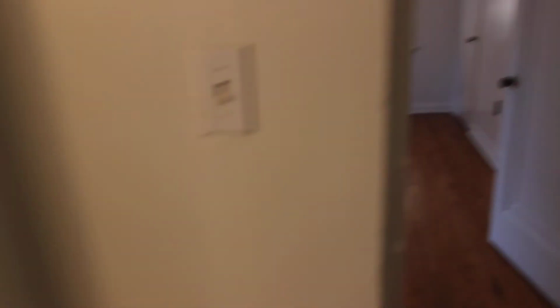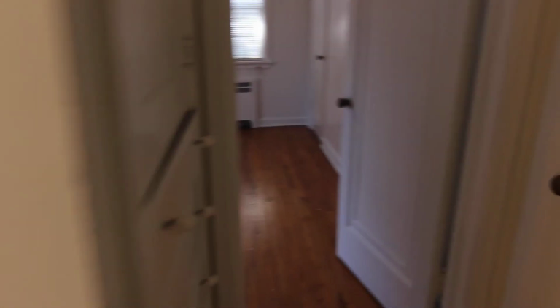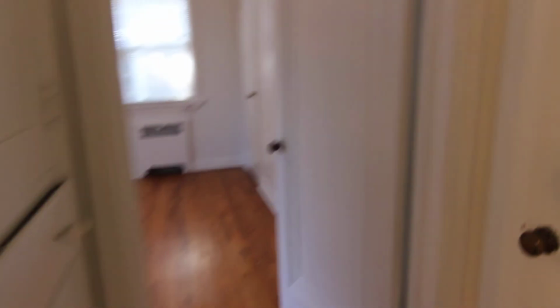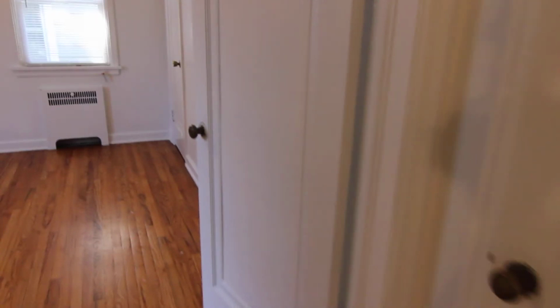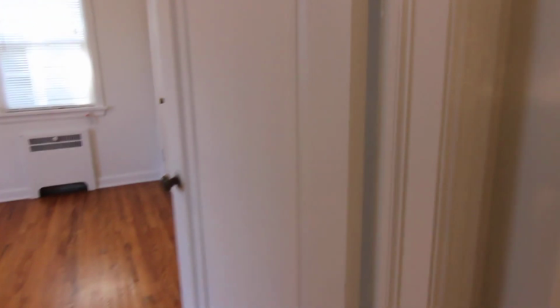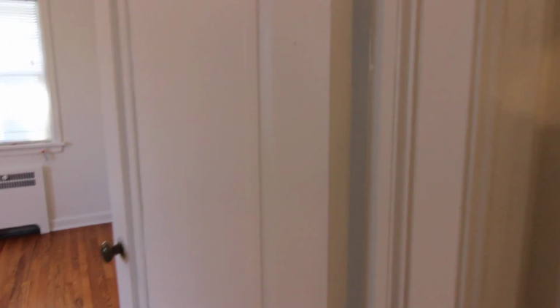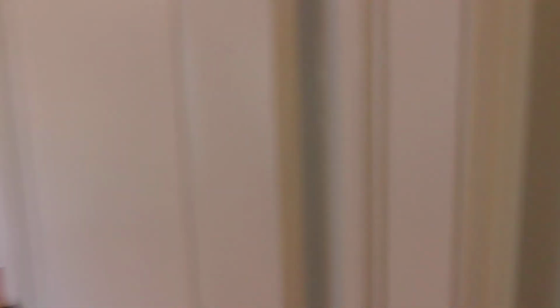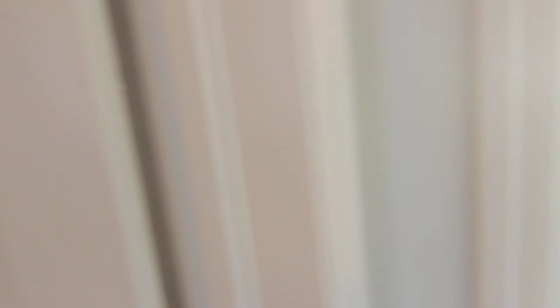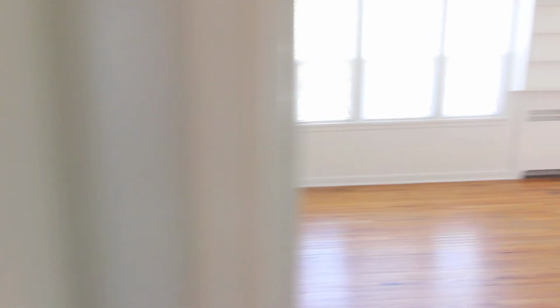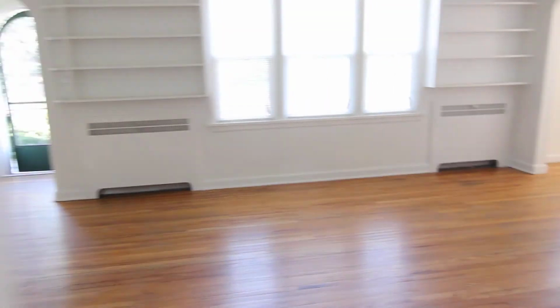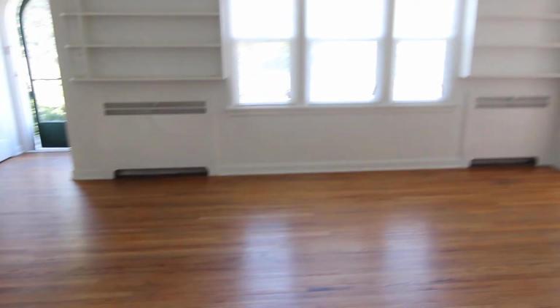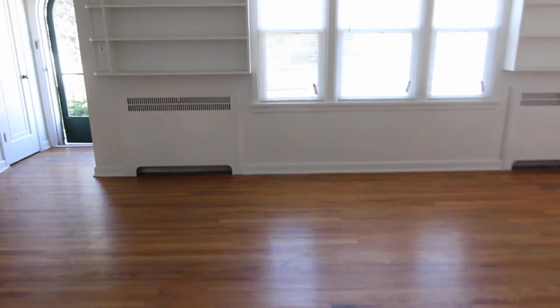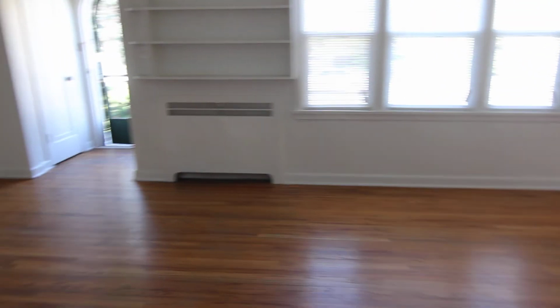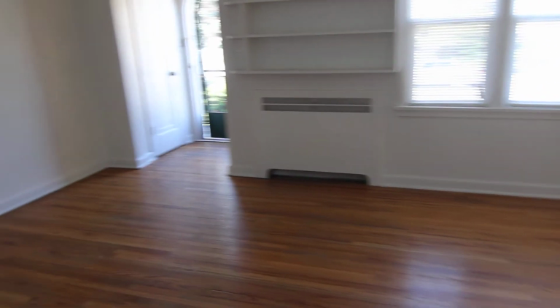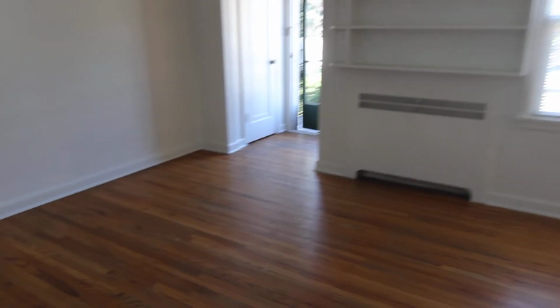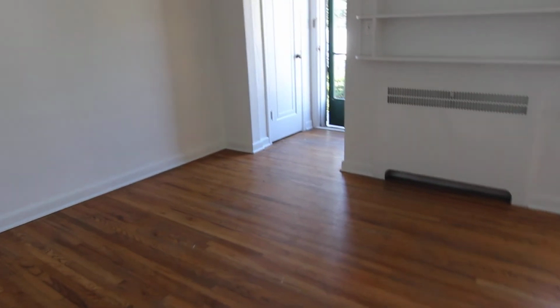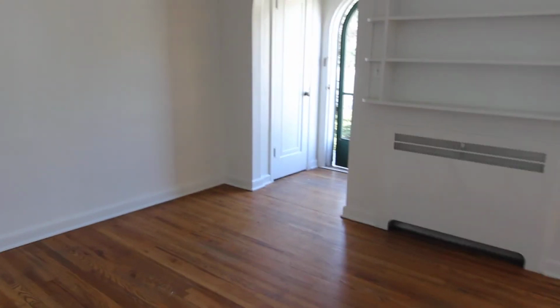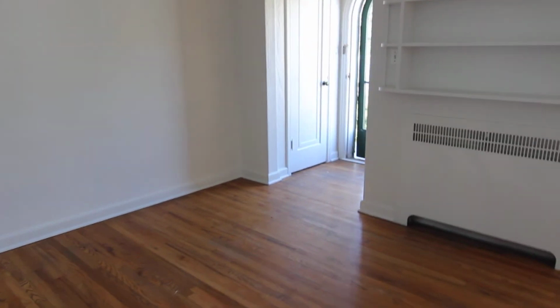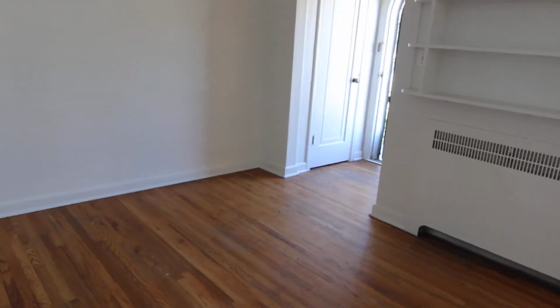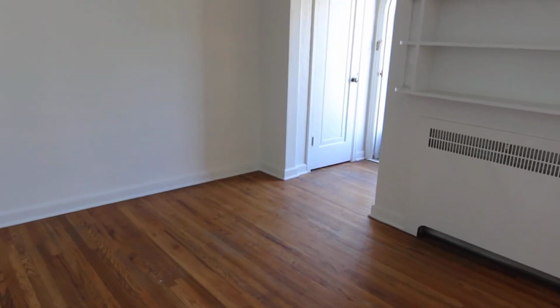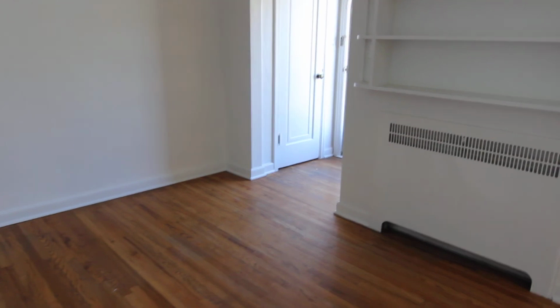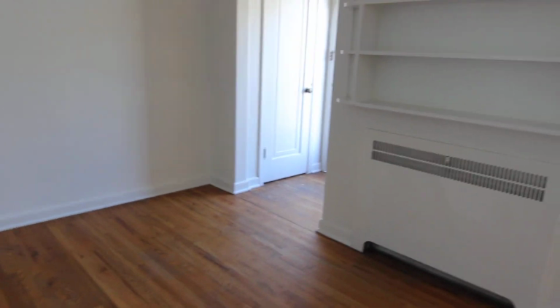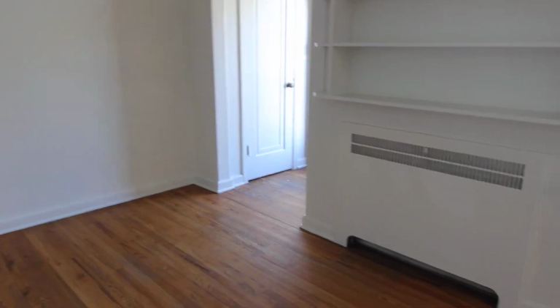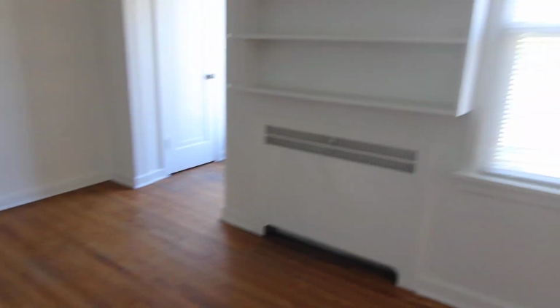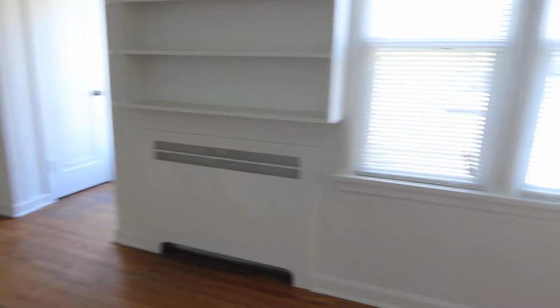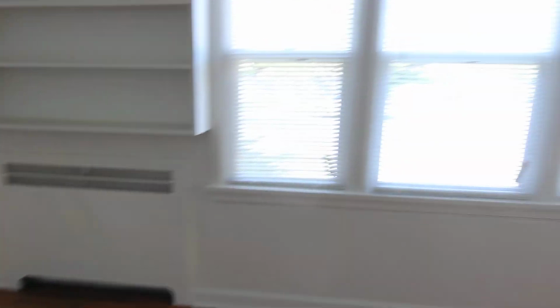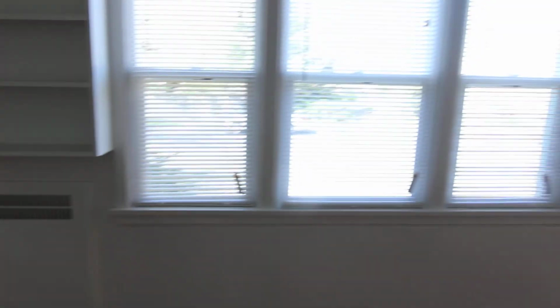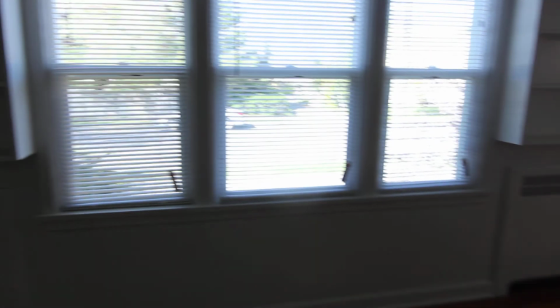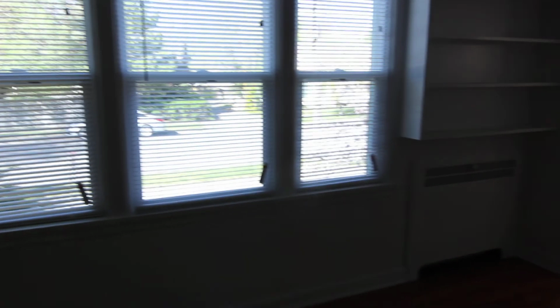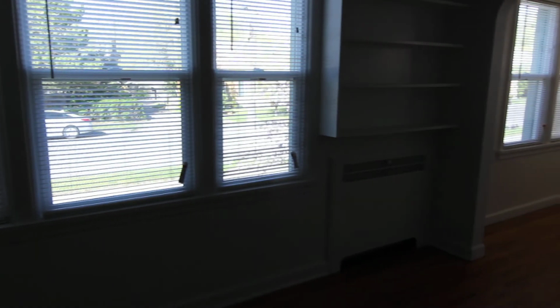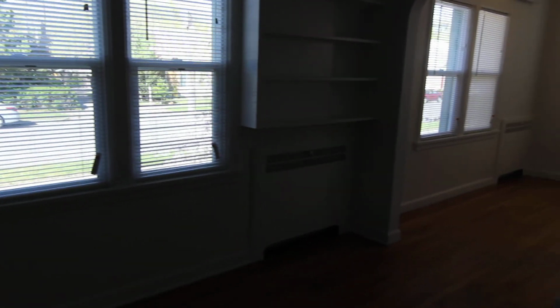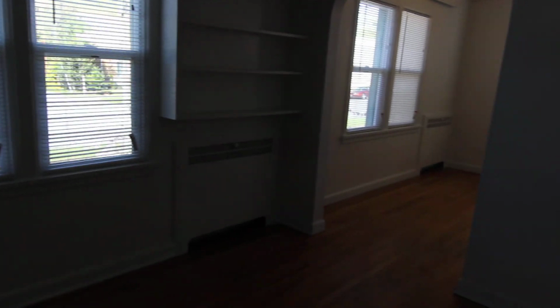And that concludes our virtual tour of 548 Maple. If you're interested in this property or any others, please visit us at jacobgrant.com or call 522-3138. Thank you.